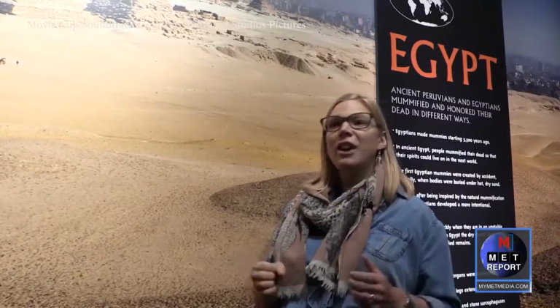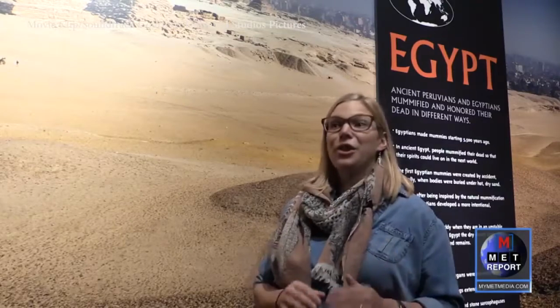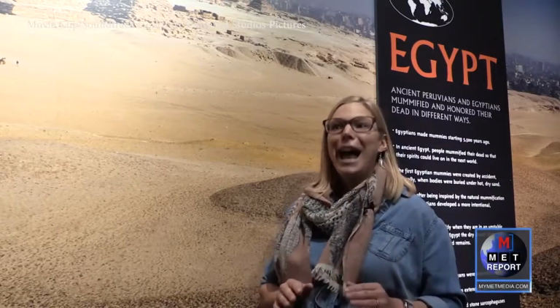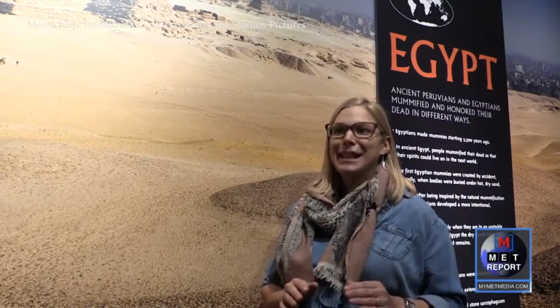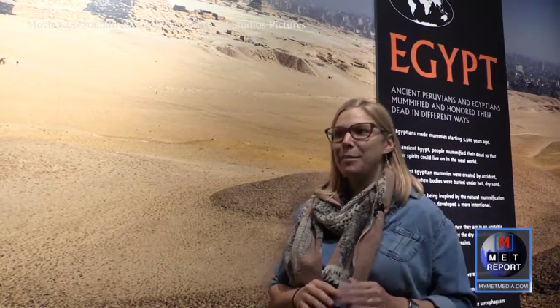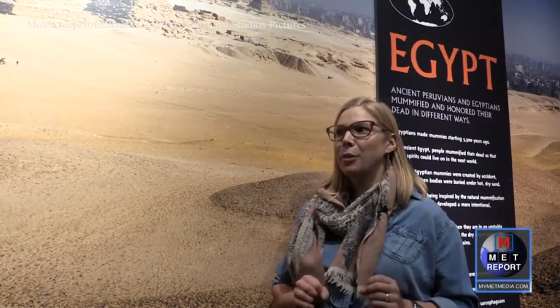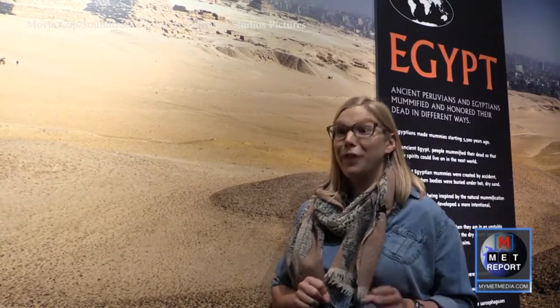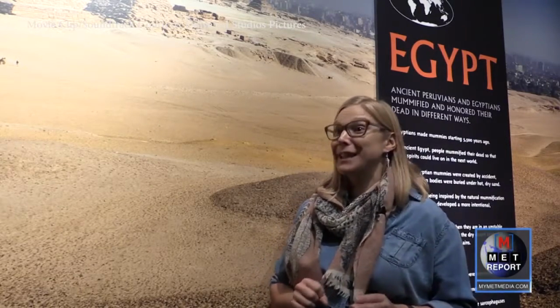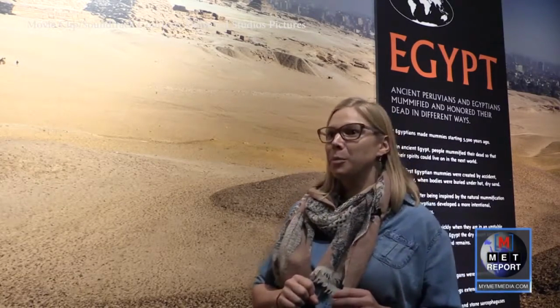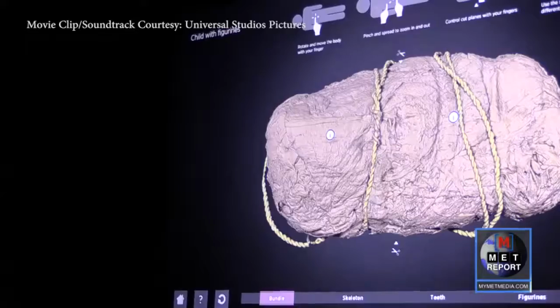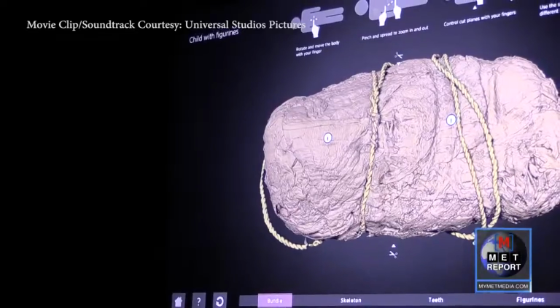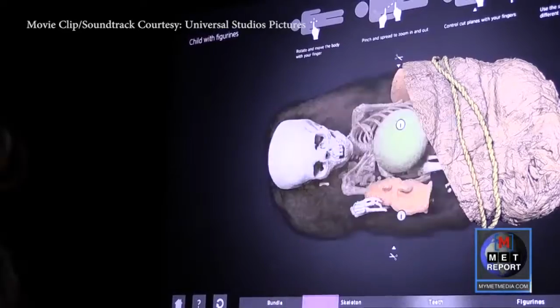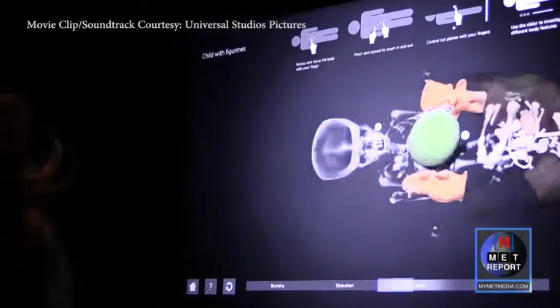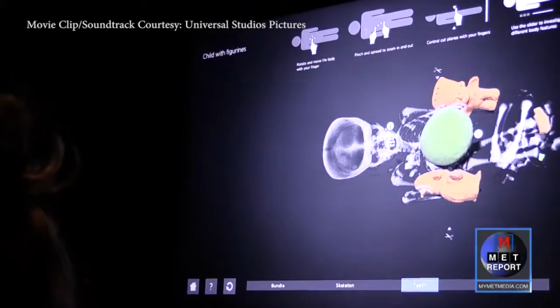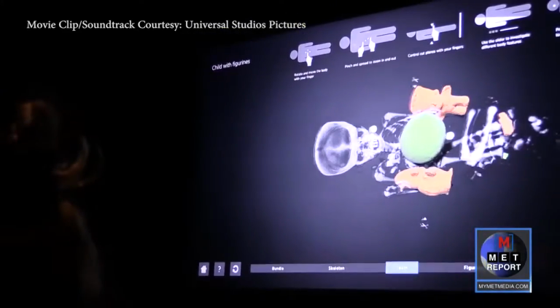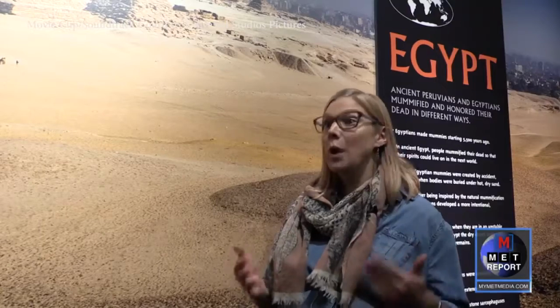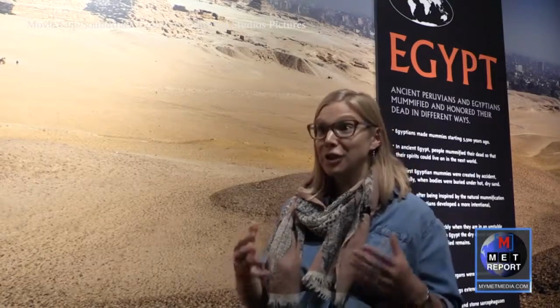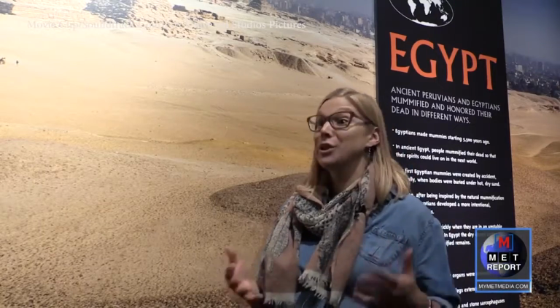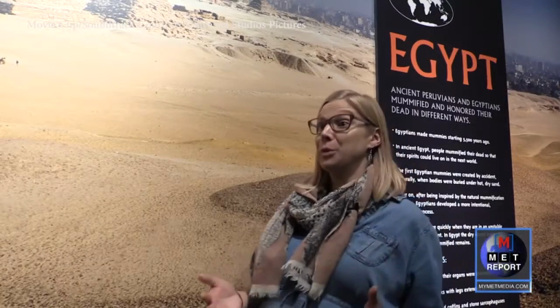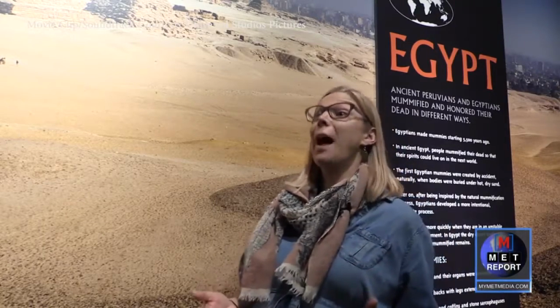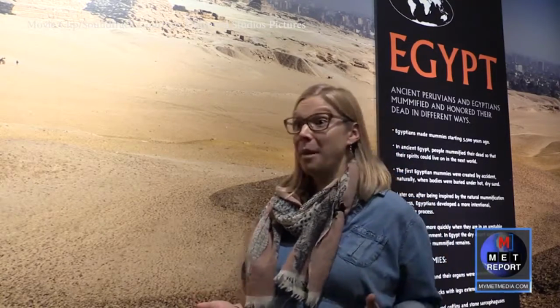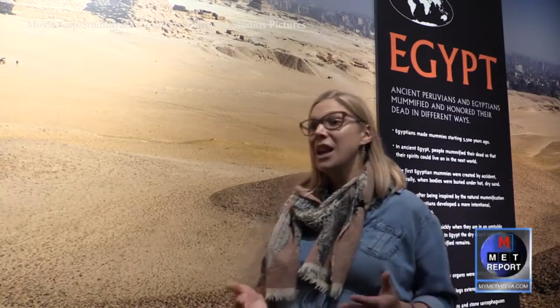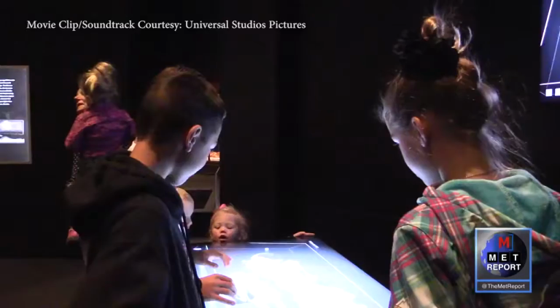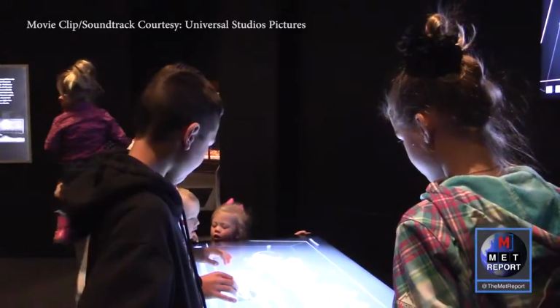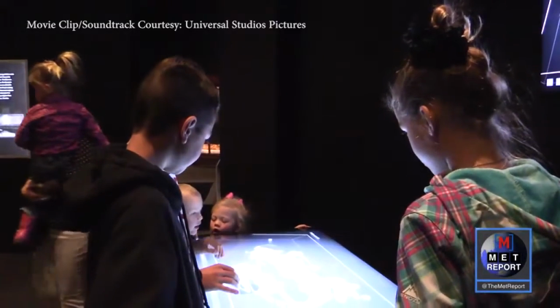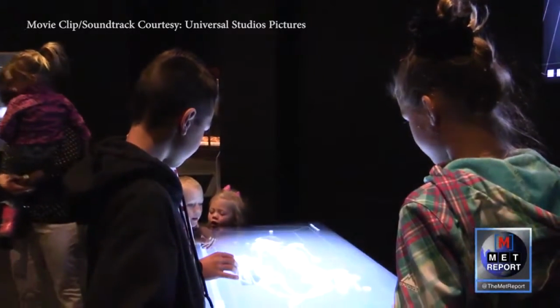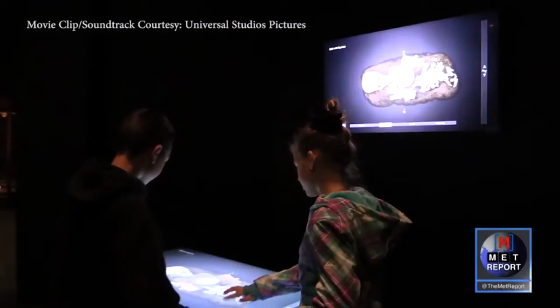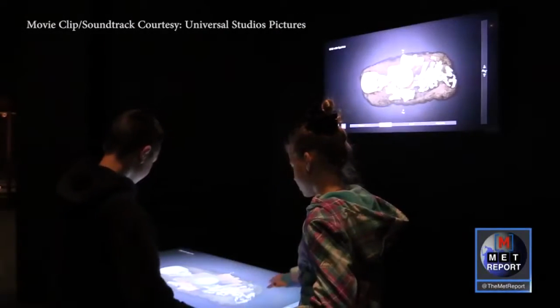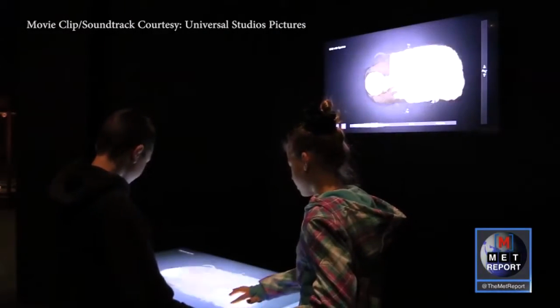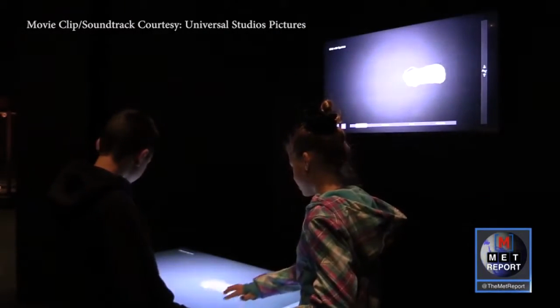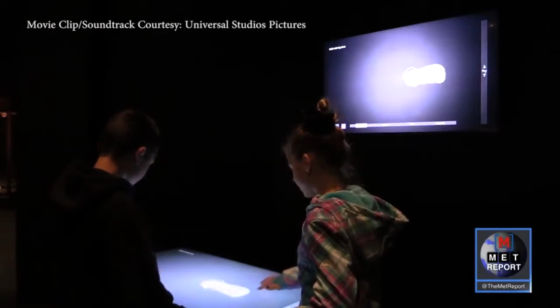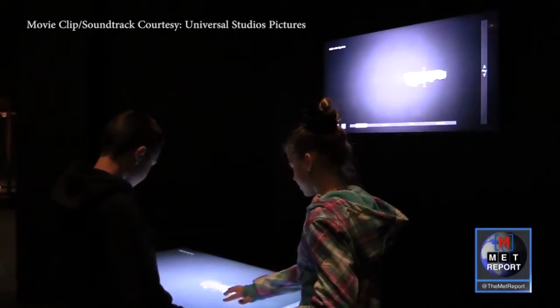The interactives are fantastic in this exhibit, and I think they're one of the funnest things to explore, because guests will have the opportunity to actually be the ones who virtually unwrap these mummies. You can stand in front of a table and see what's in there layer by layer by layer.